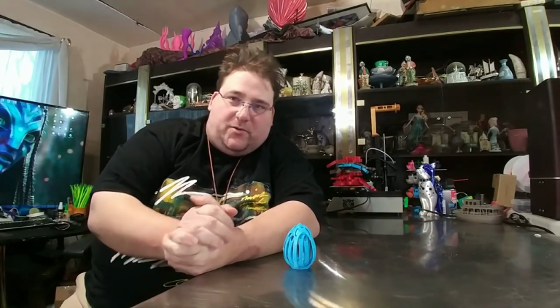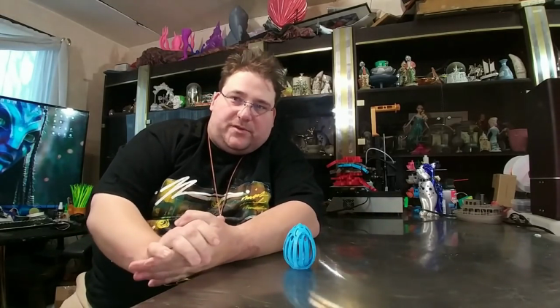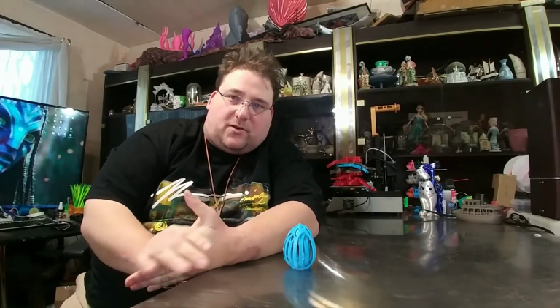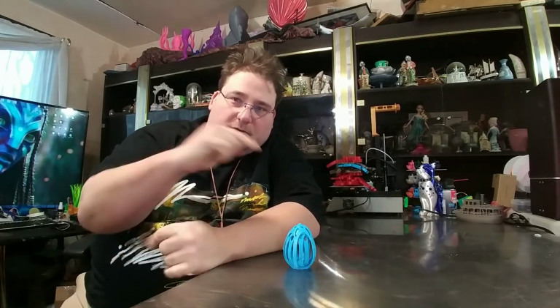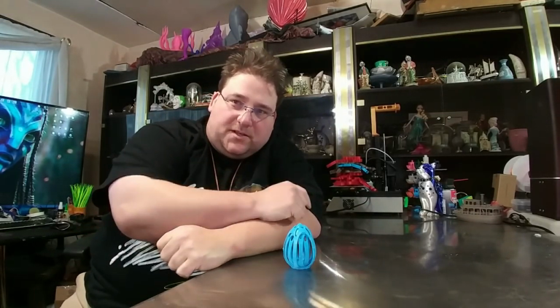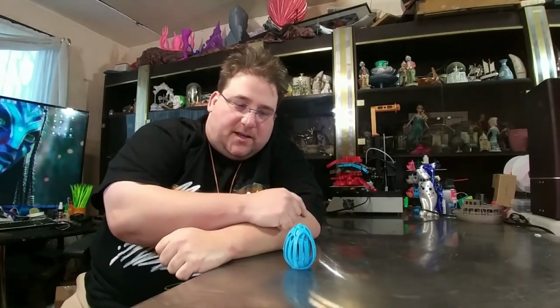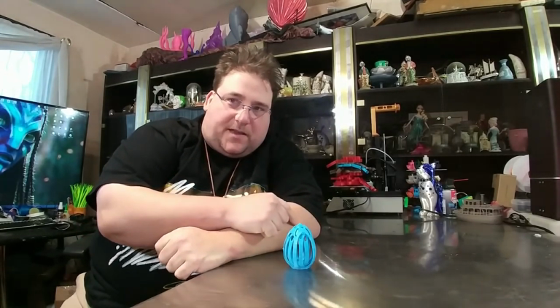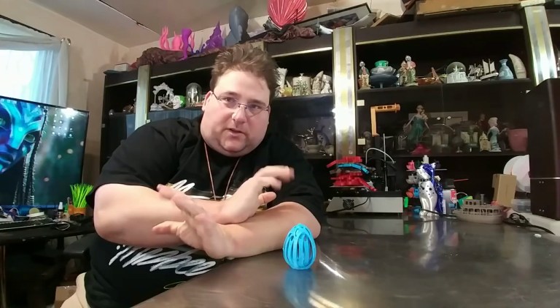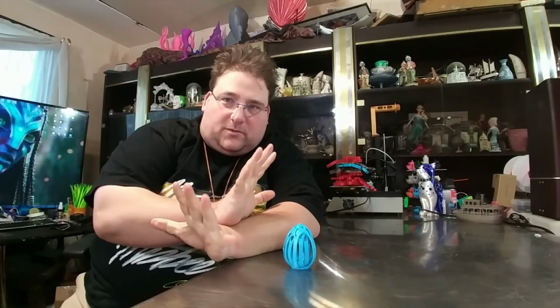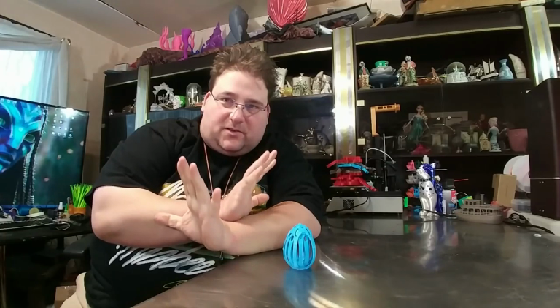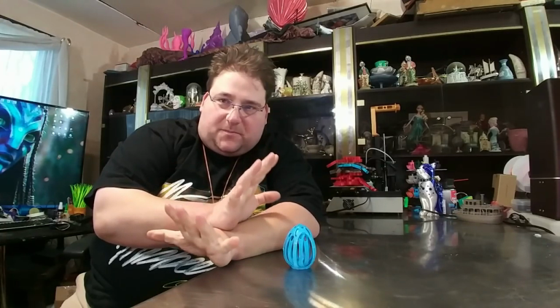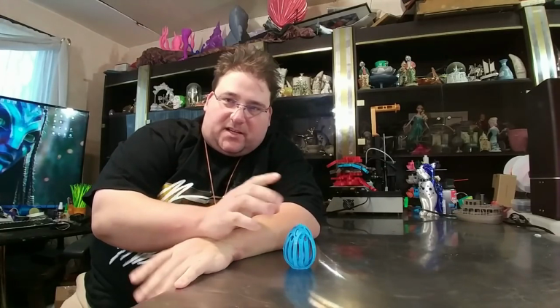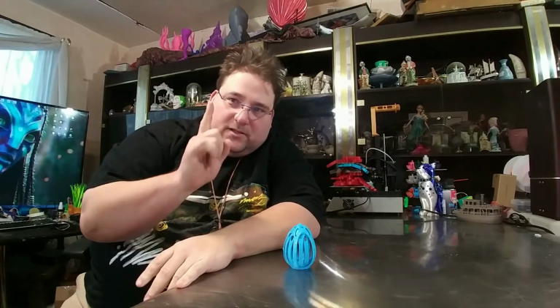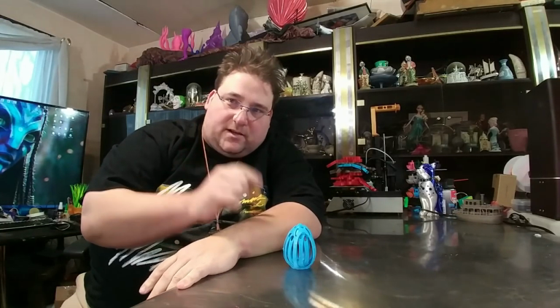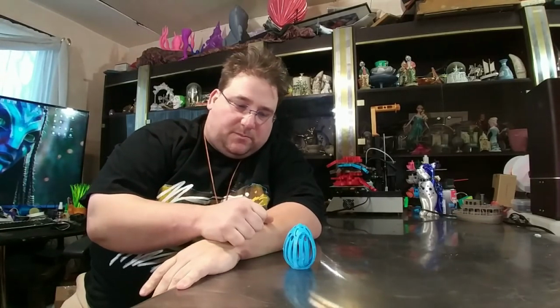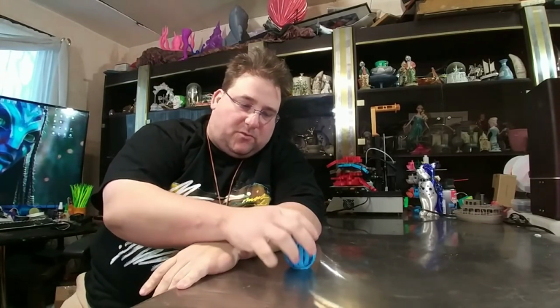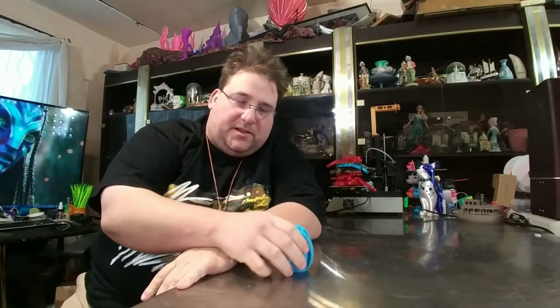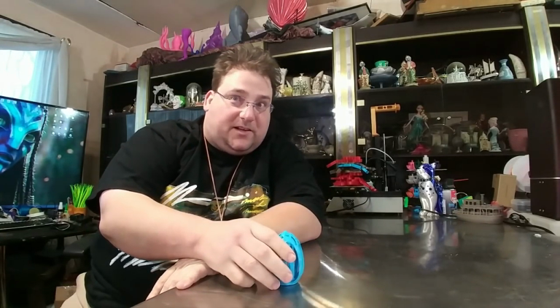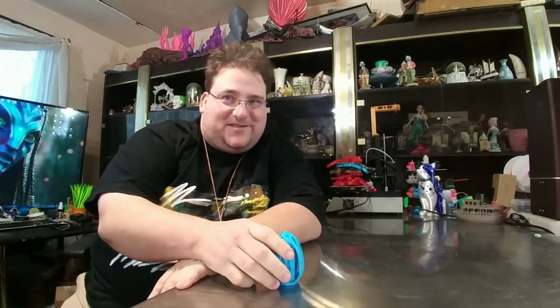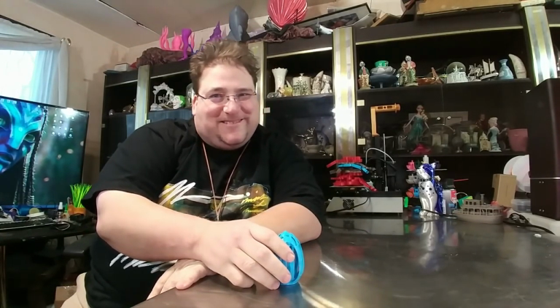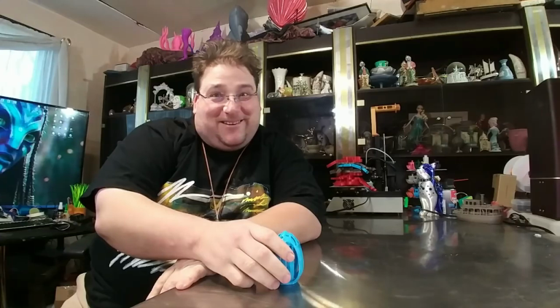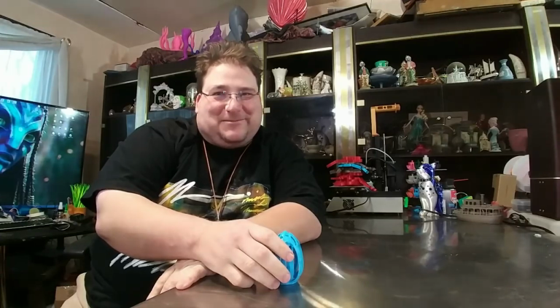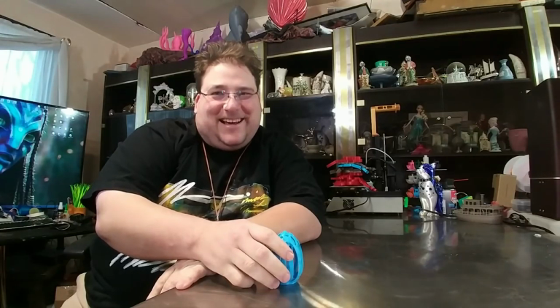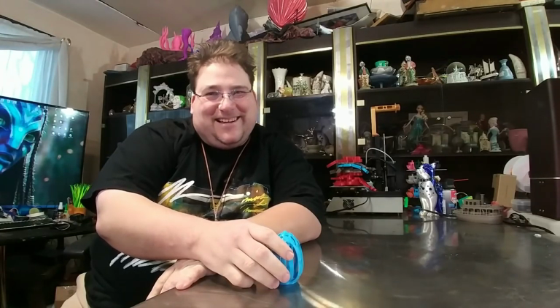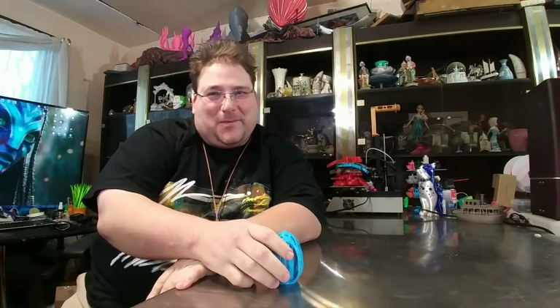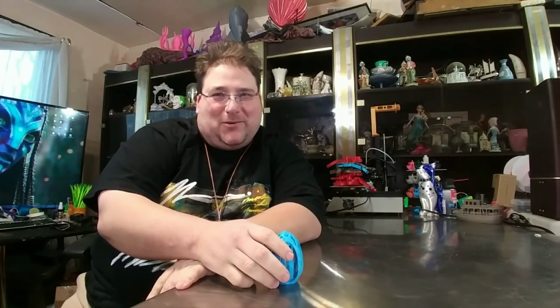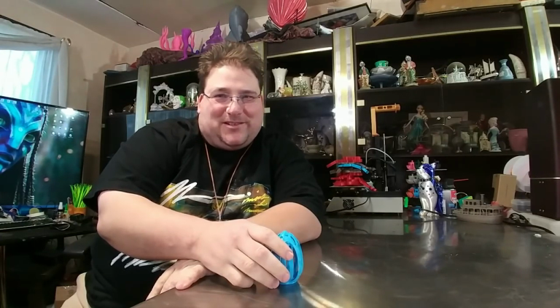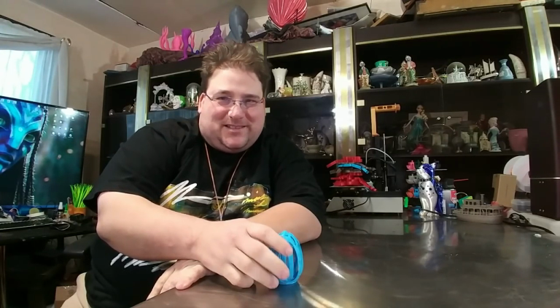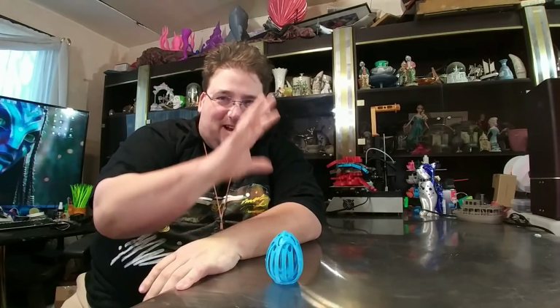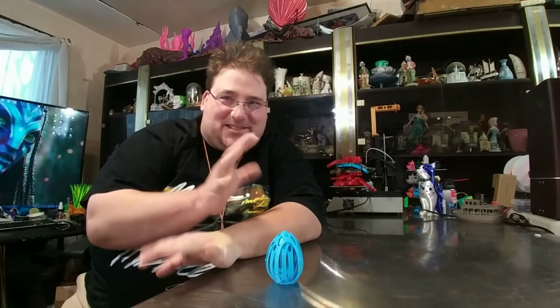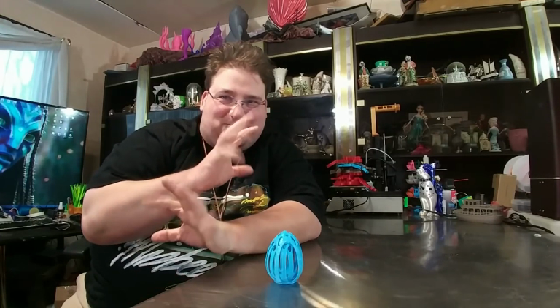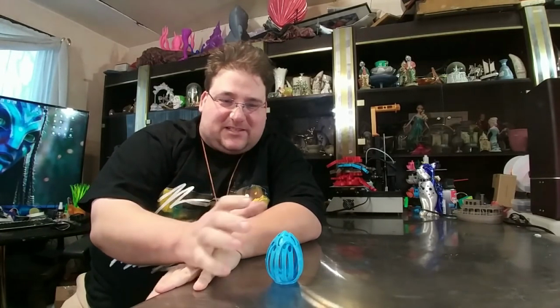You probably just saw Joel's. That multi-color one is awesome, and I especially love that custom proto-pasta he got. That yellow, purple, gold, orange, and red is just — mmm, that's nice.